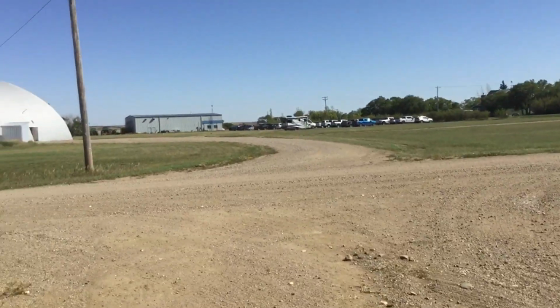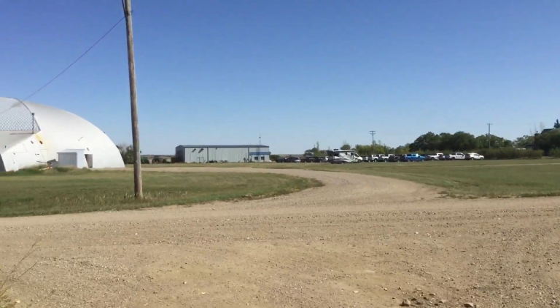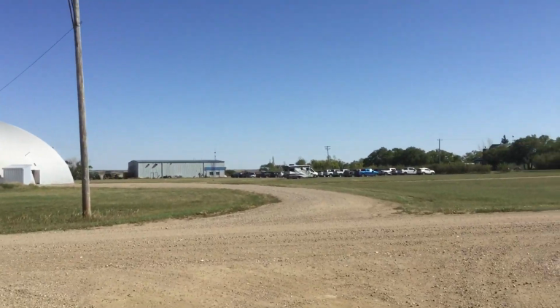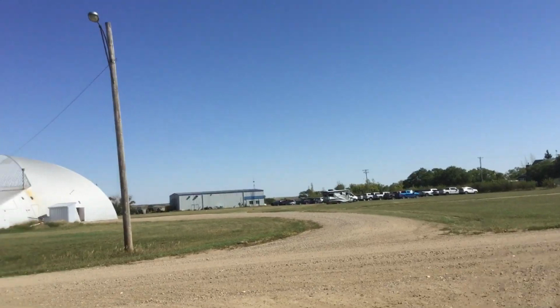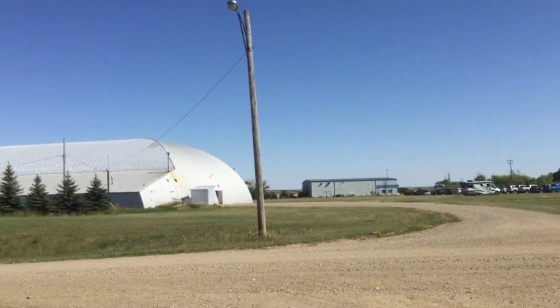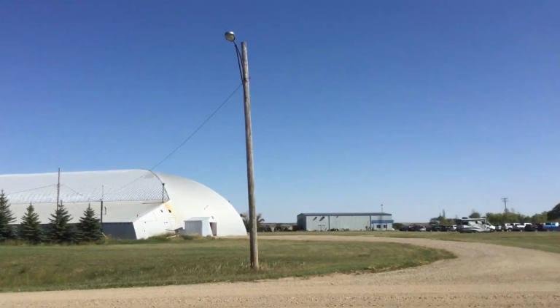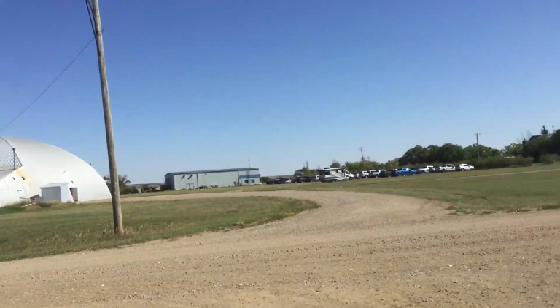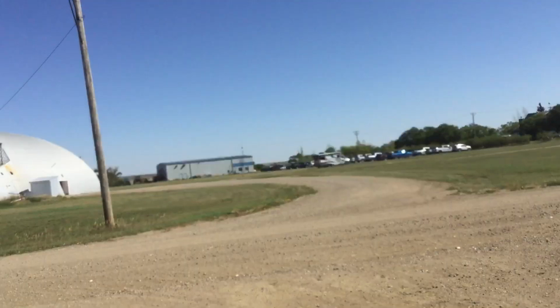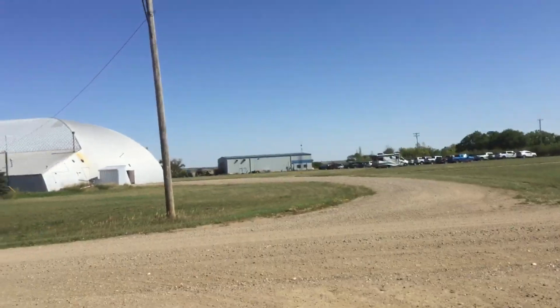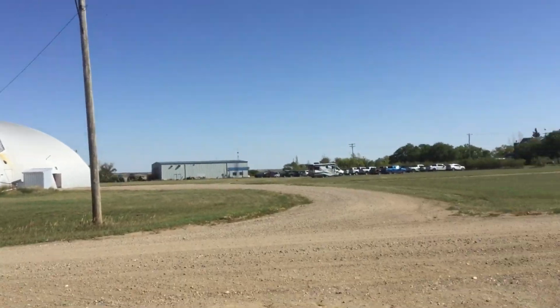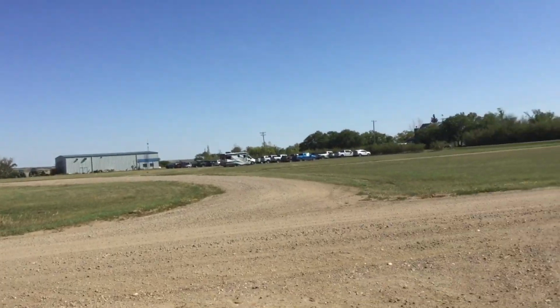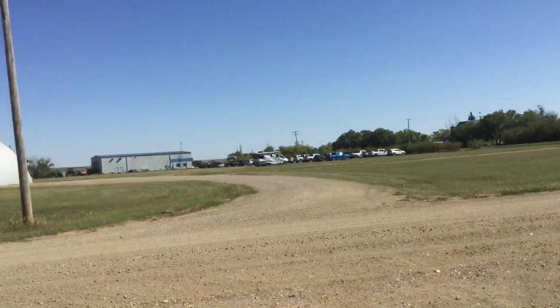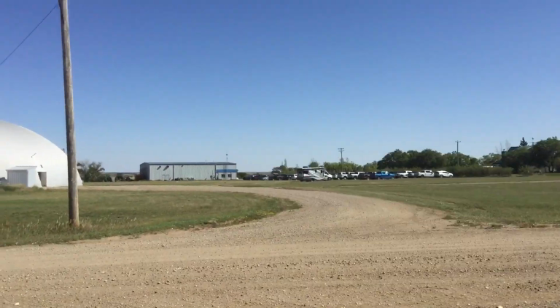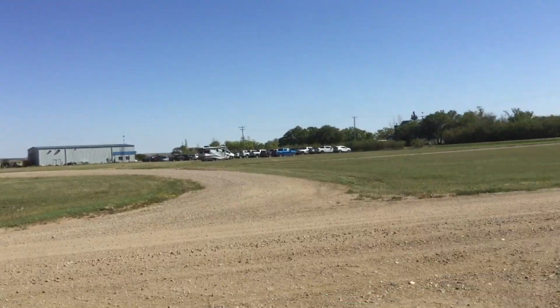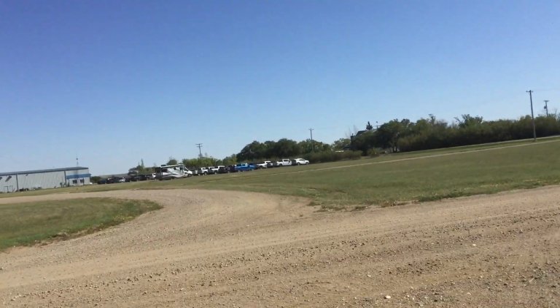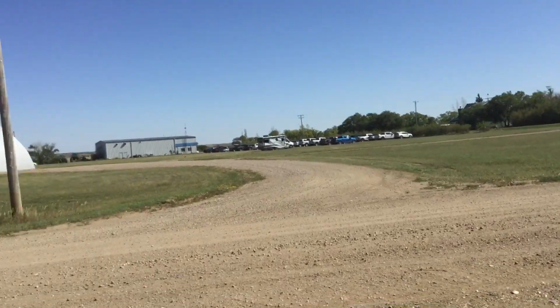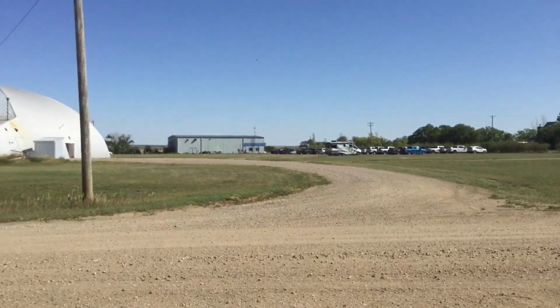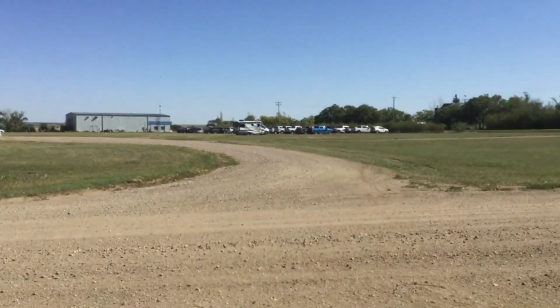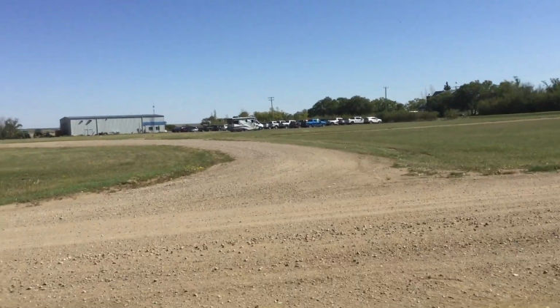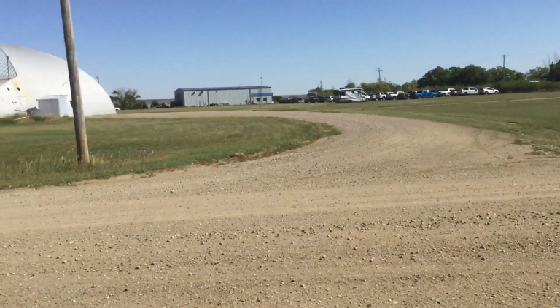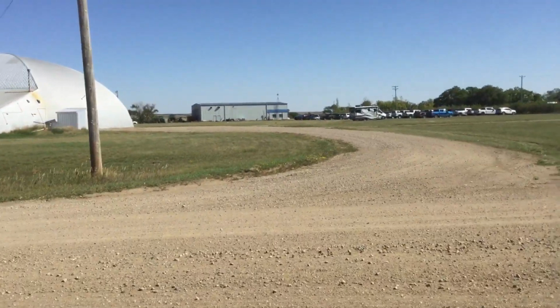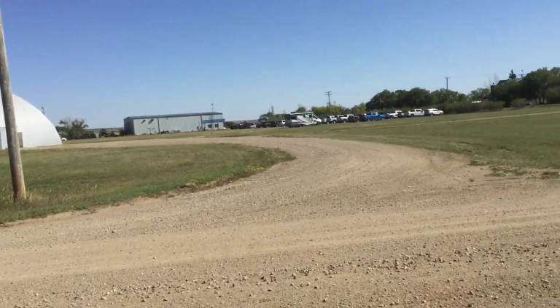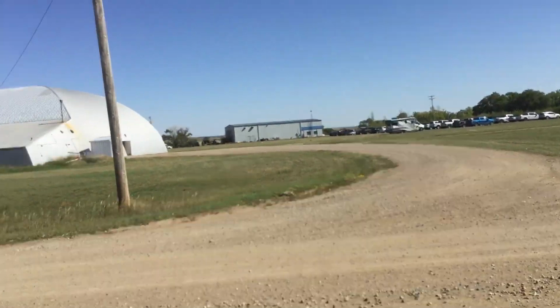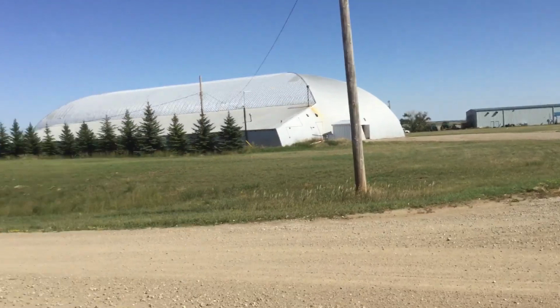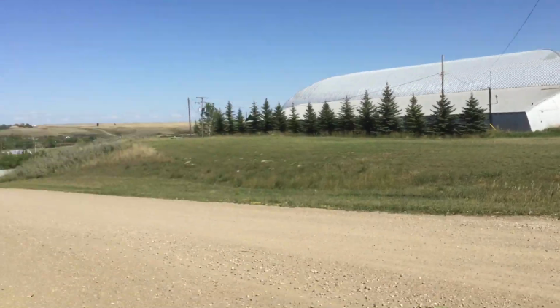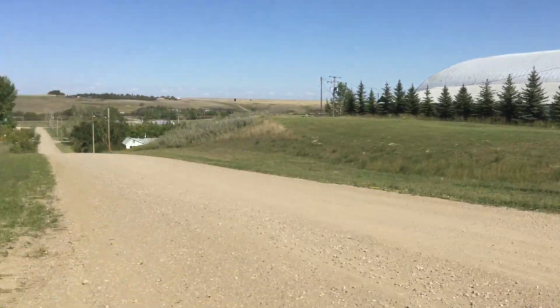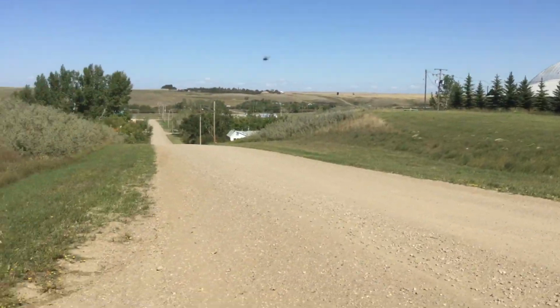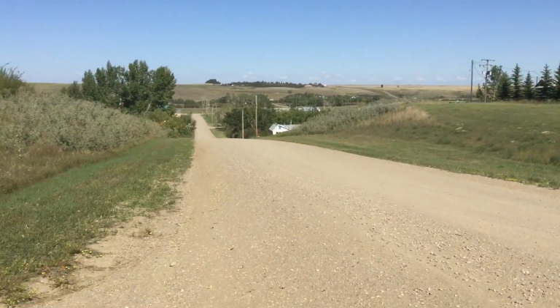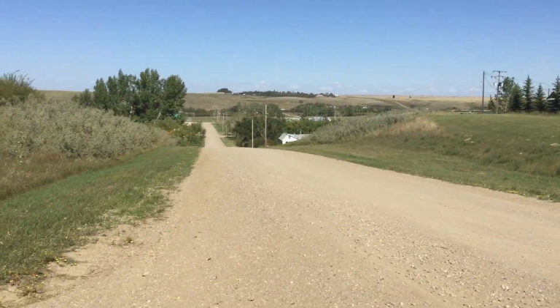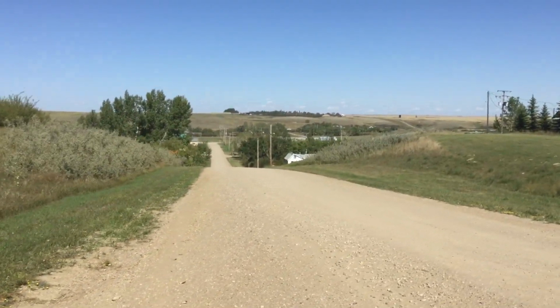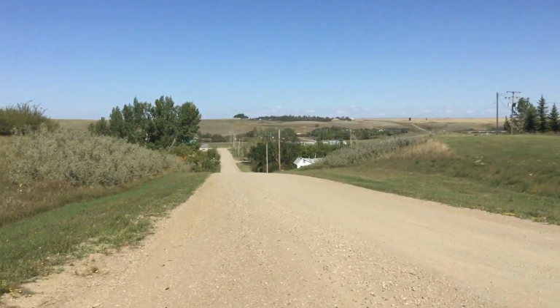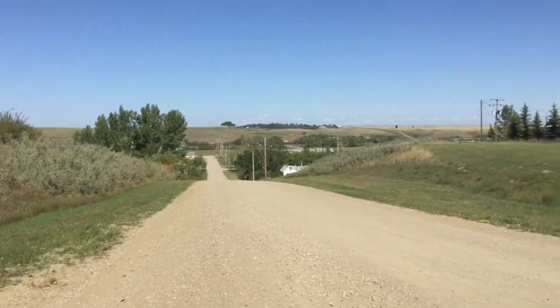We'll take a look at my grandmother's old house. That's the town site of Herschel, Saskatchewan.